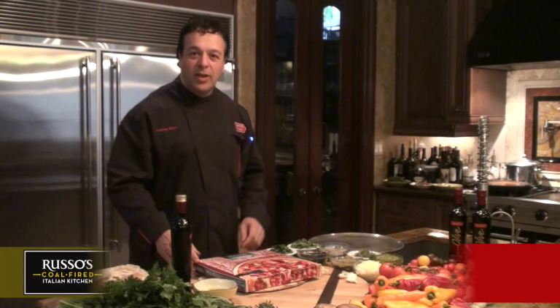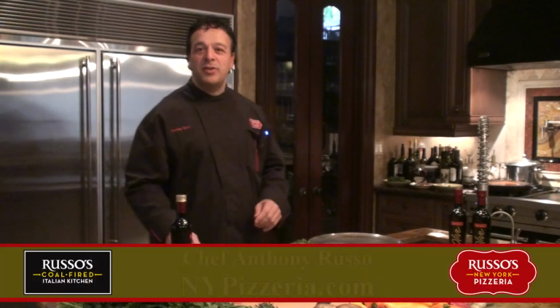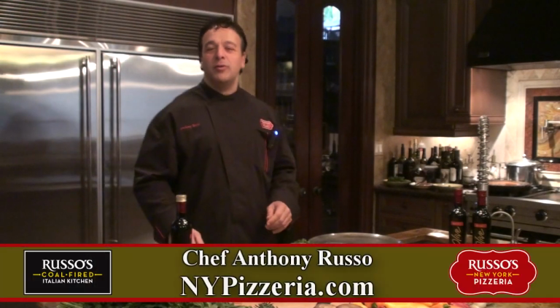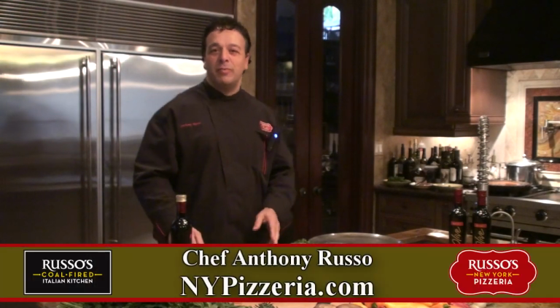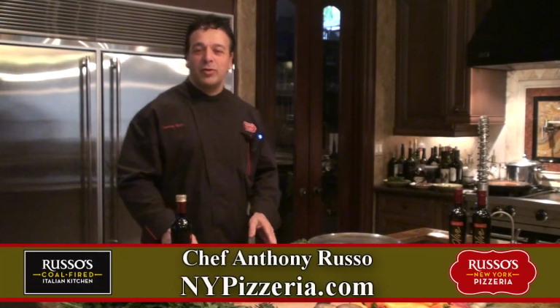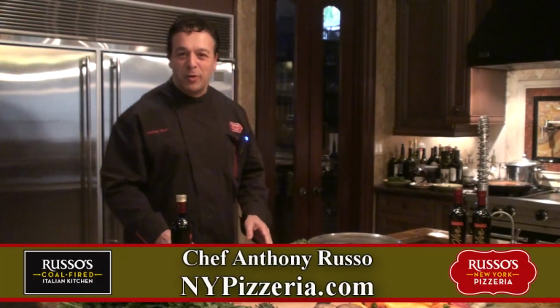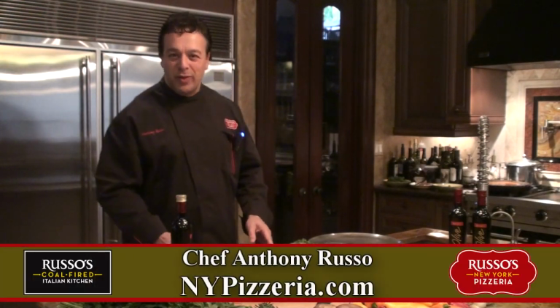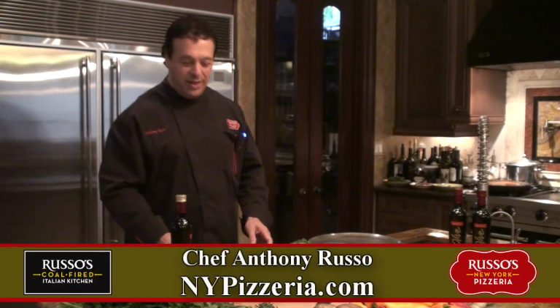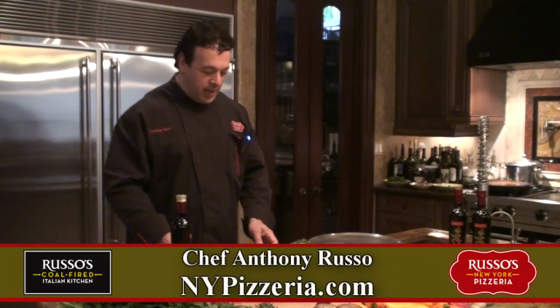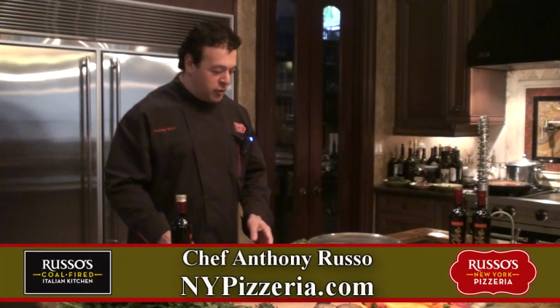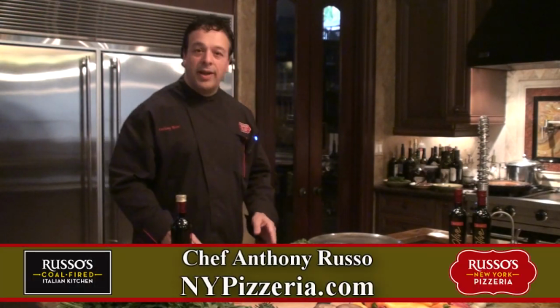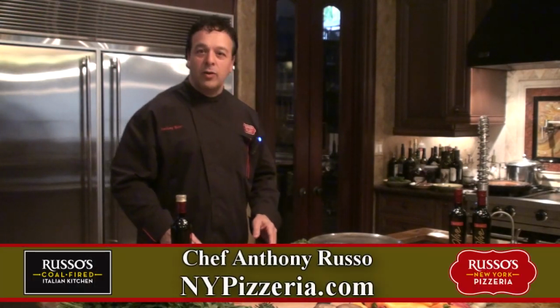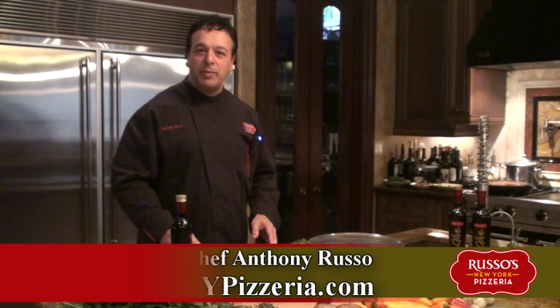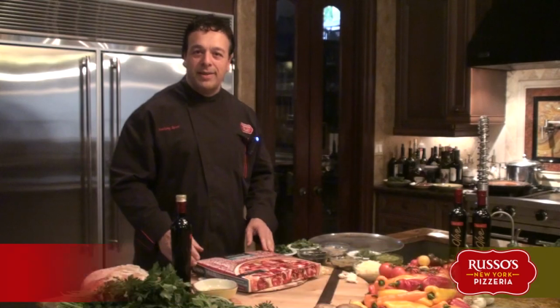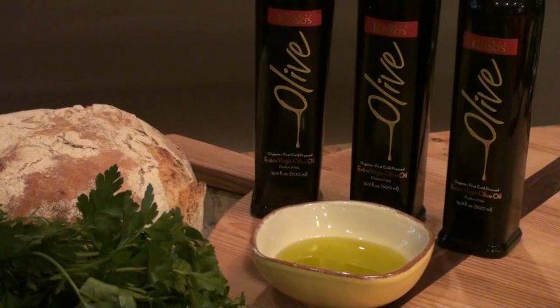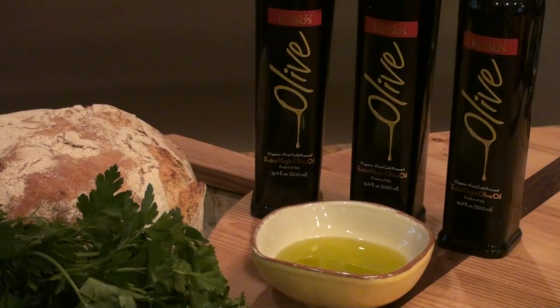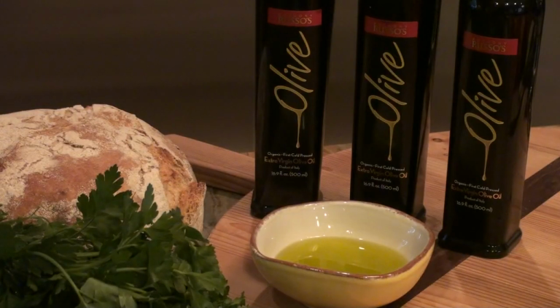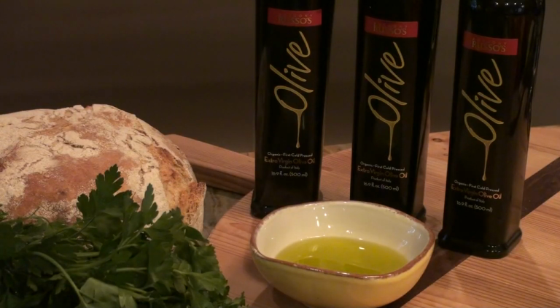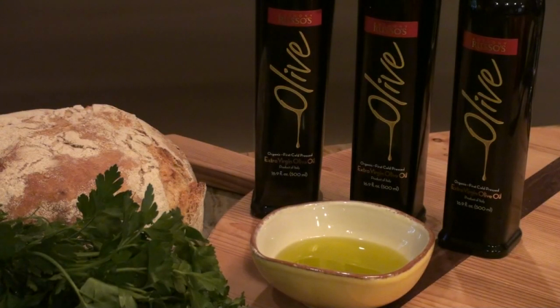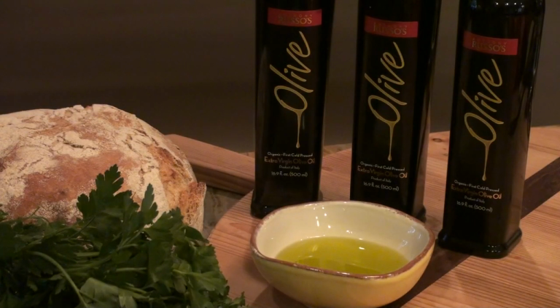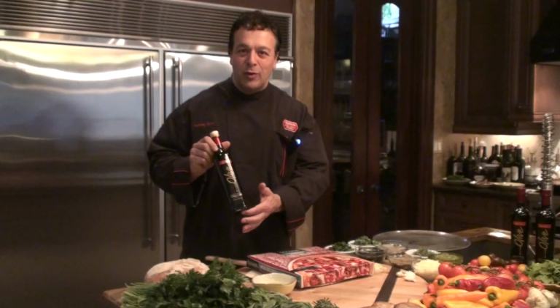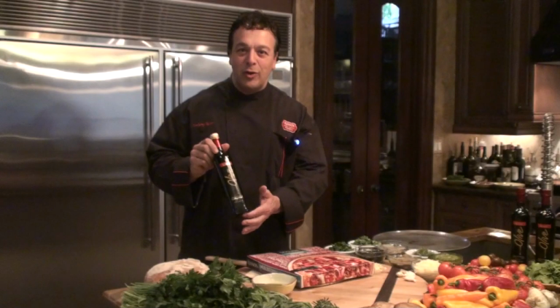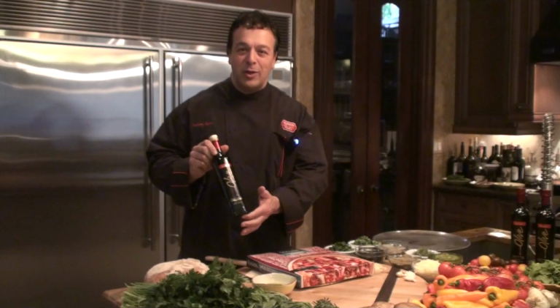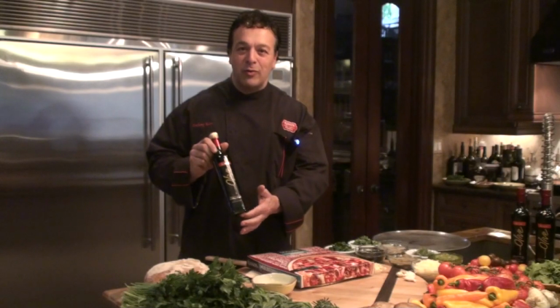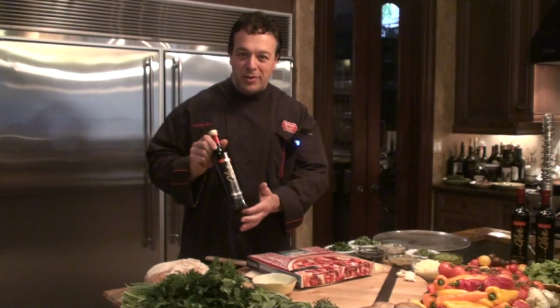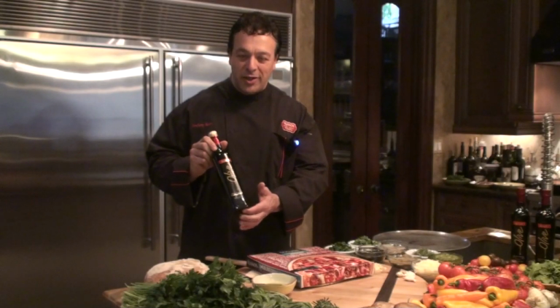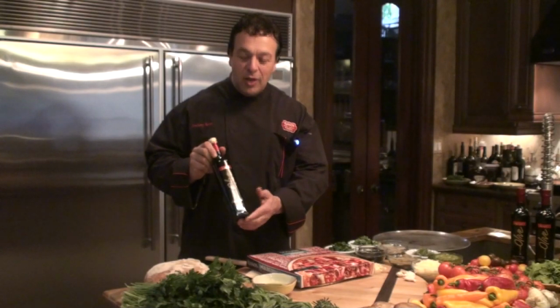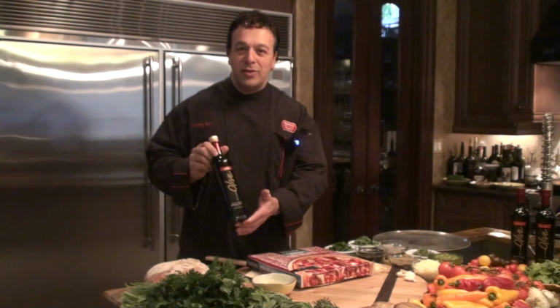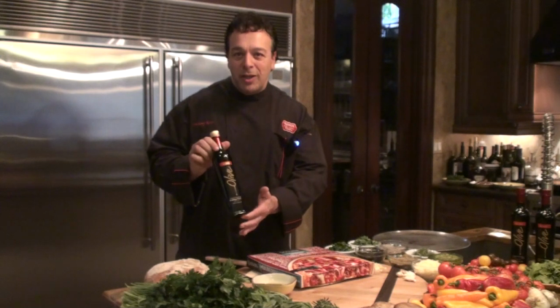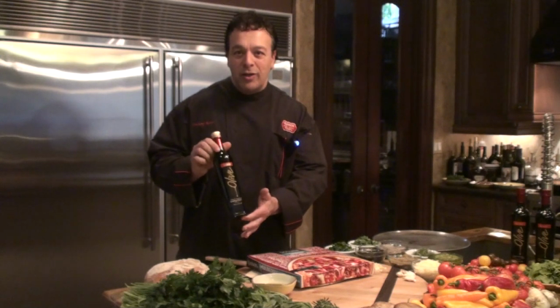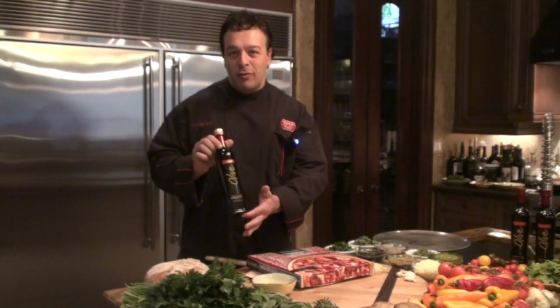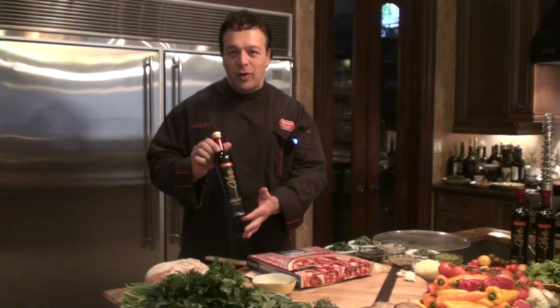Hello, this is Chef Russo from Russo's New York Pizzeria. I want to show you today our gluten-free pizza. This is our certified extra virgin olive oil that we use in our gluten-free pizza crust. We use the same olive oil in all of our restaurants.